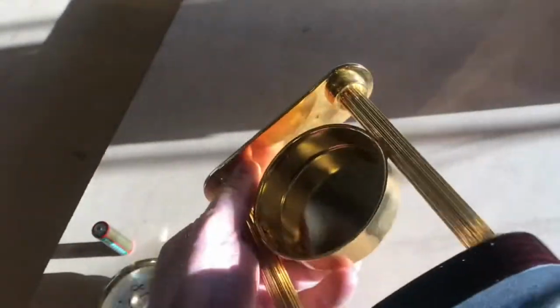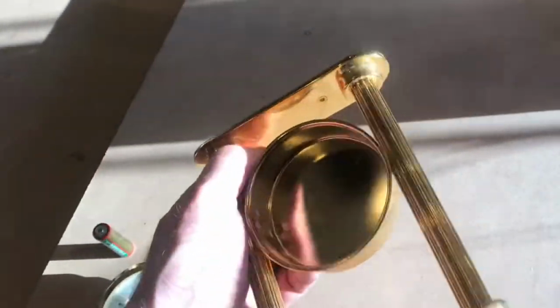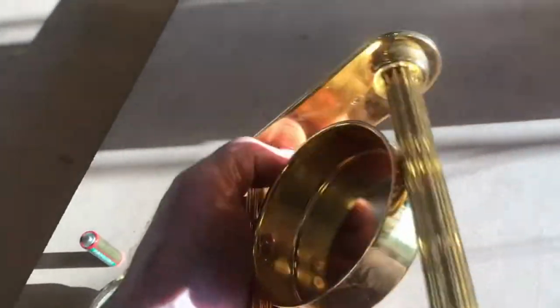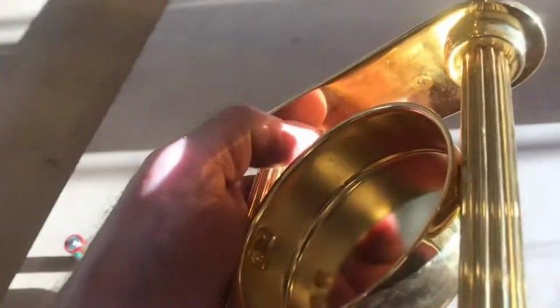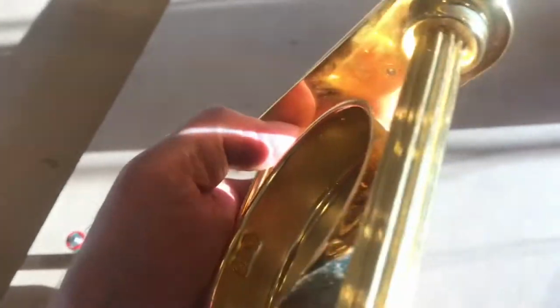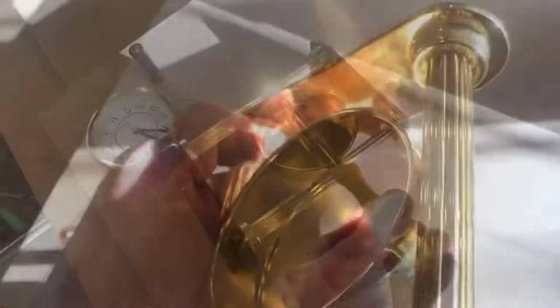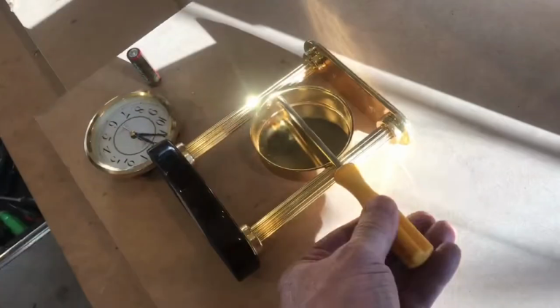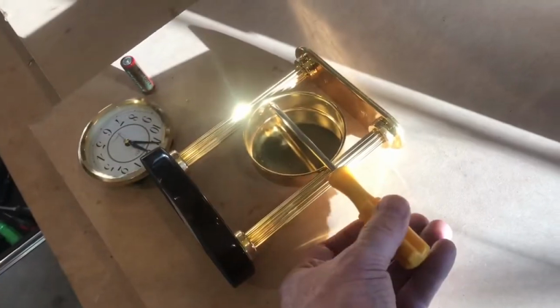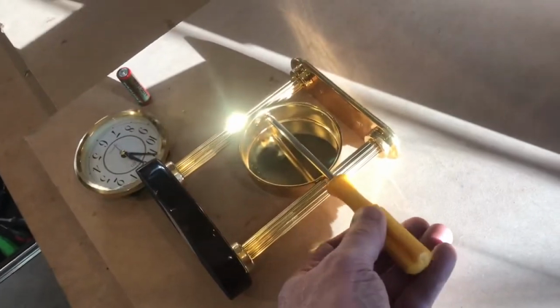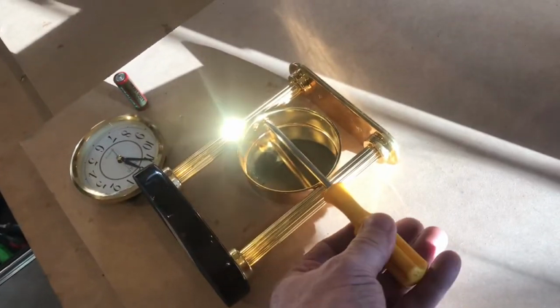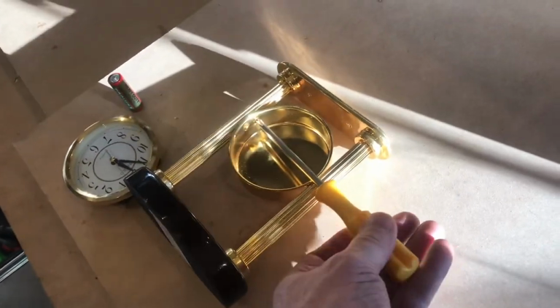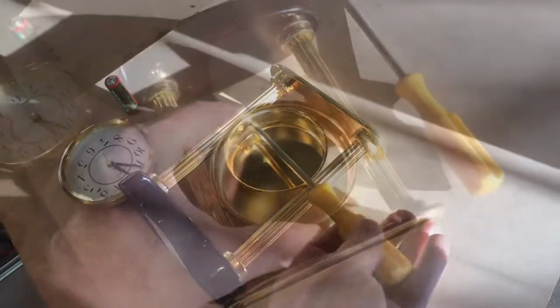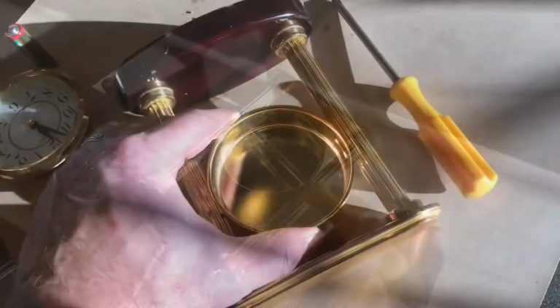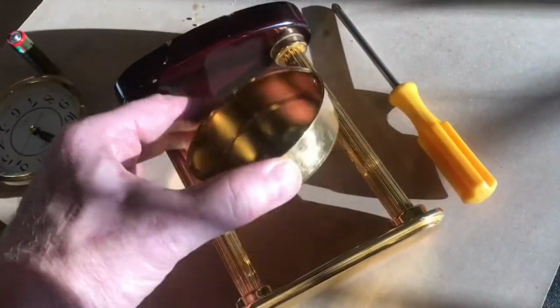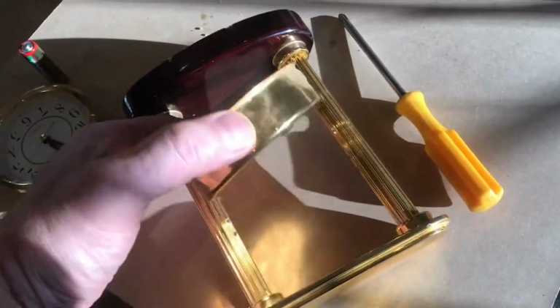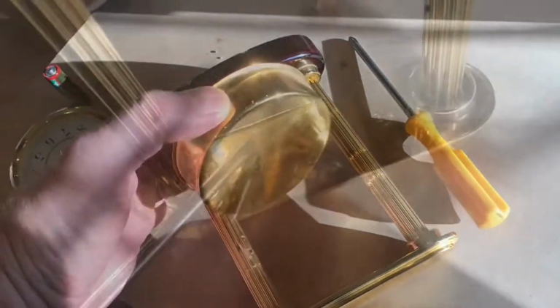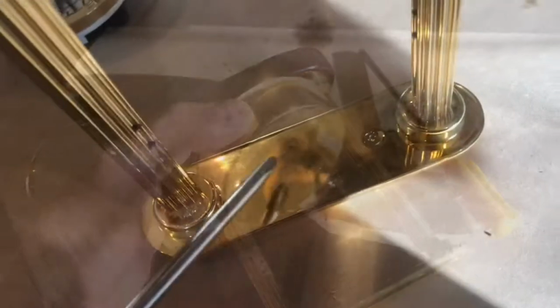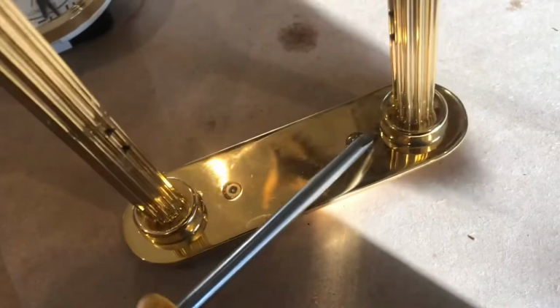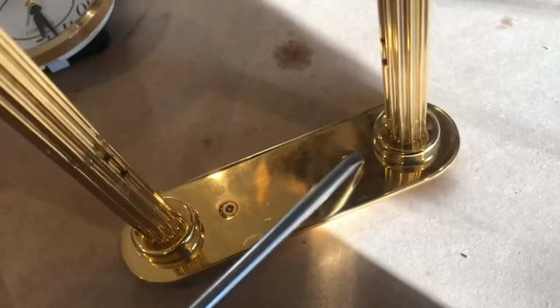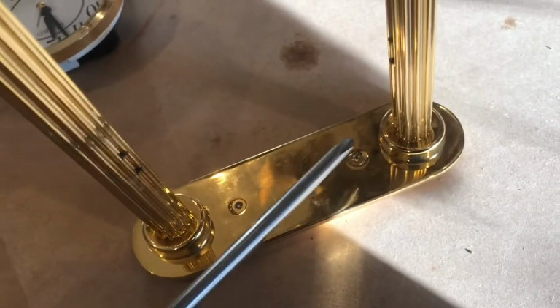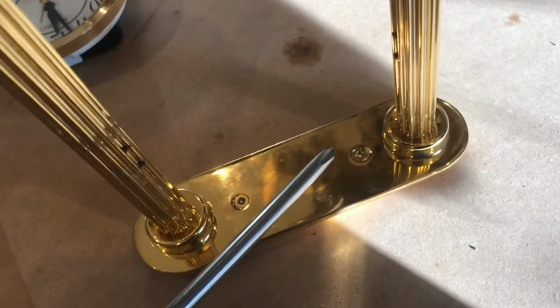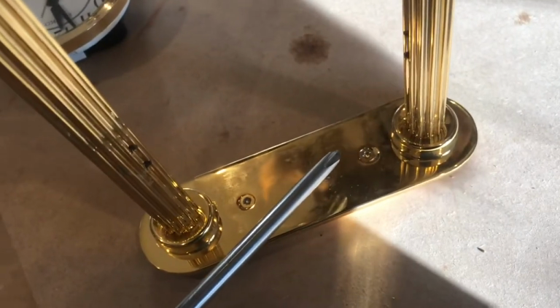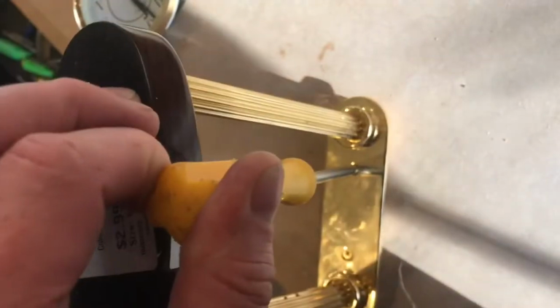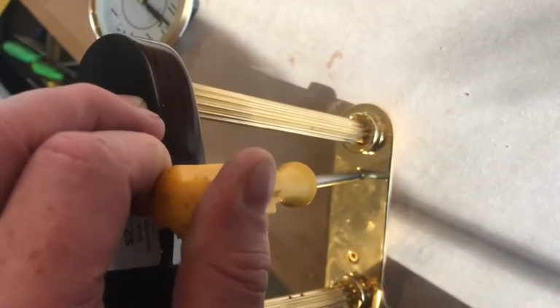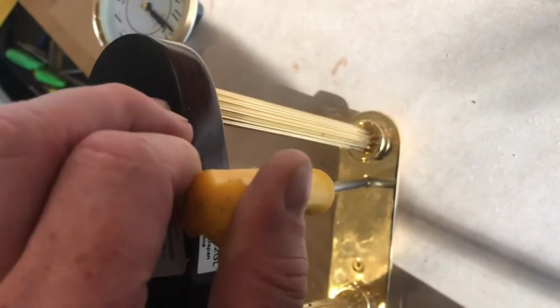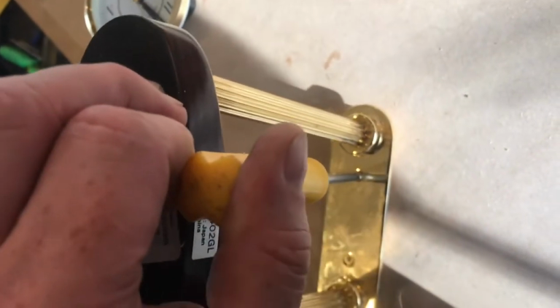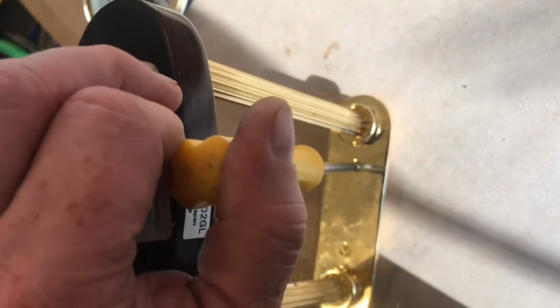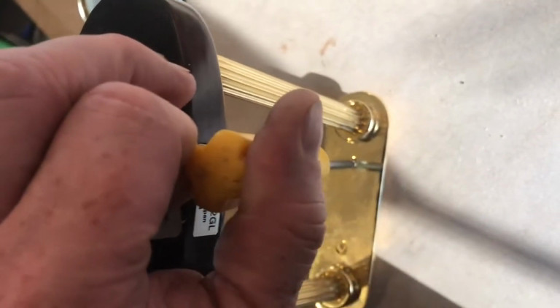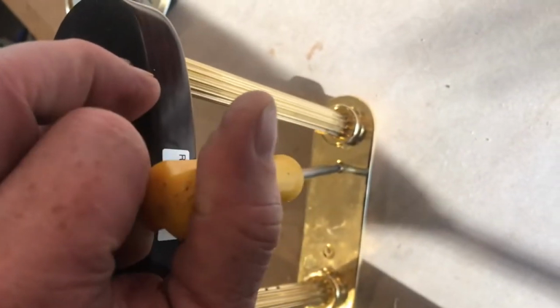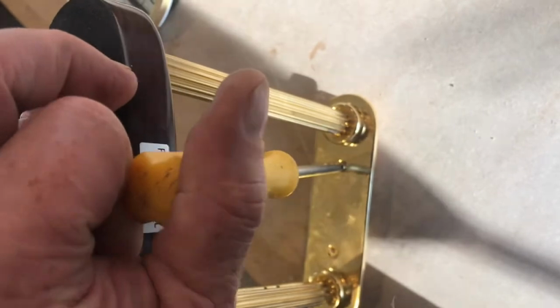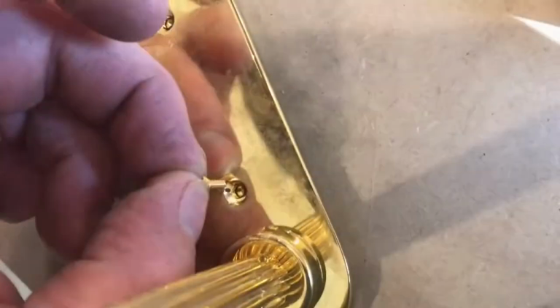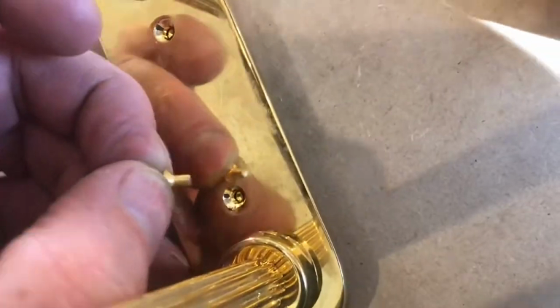I notice the screws at the top are kind of stripped. We'll remove all the screws with a number two screwdriver. They're going to be a lot more challenging since they're stripped out, but by pressing on these really hard I'm able to get them to move and remove the screws.